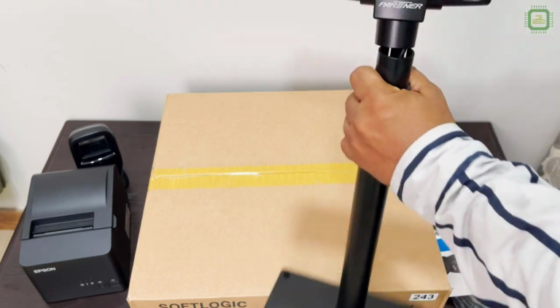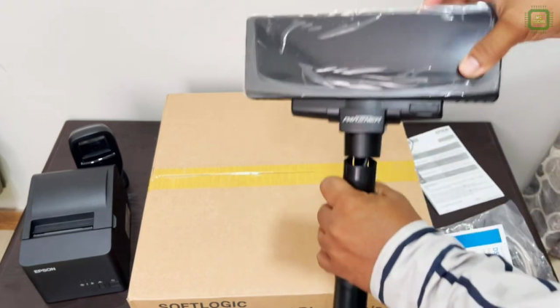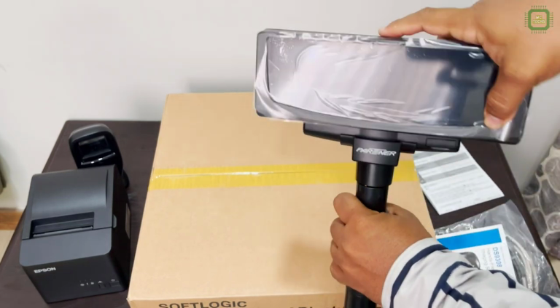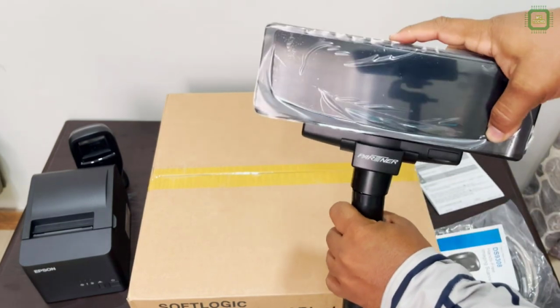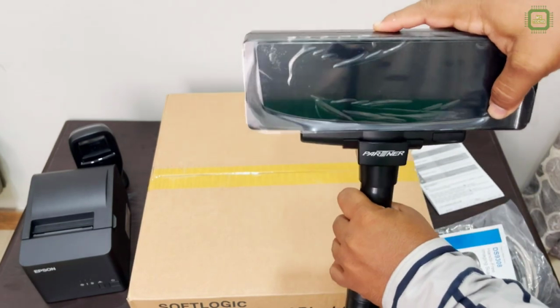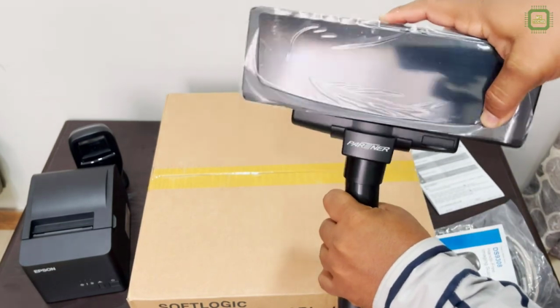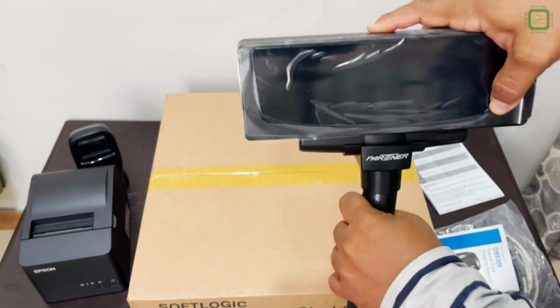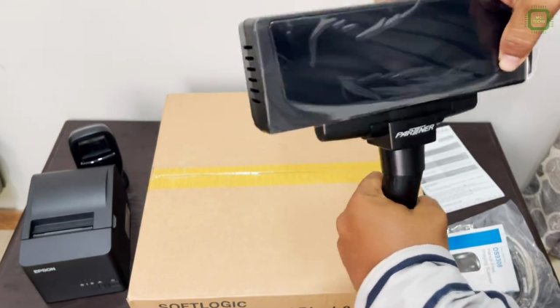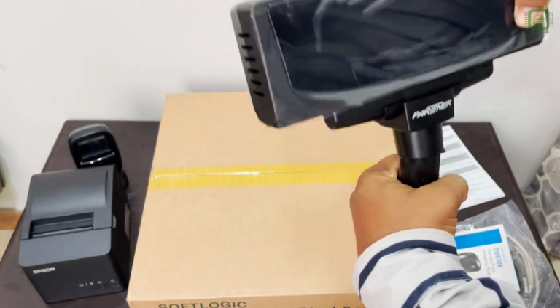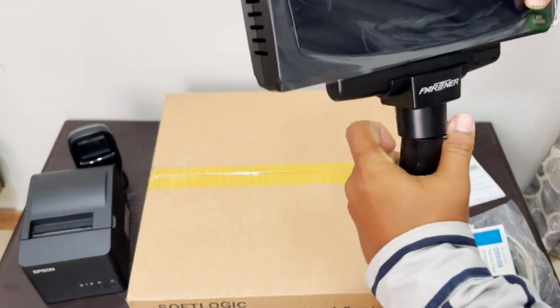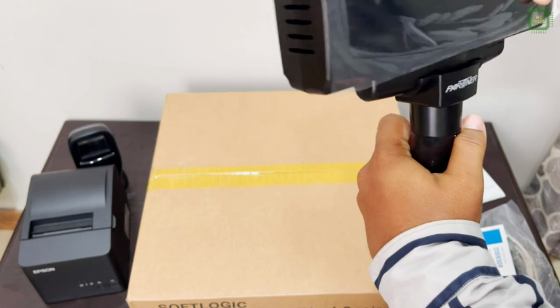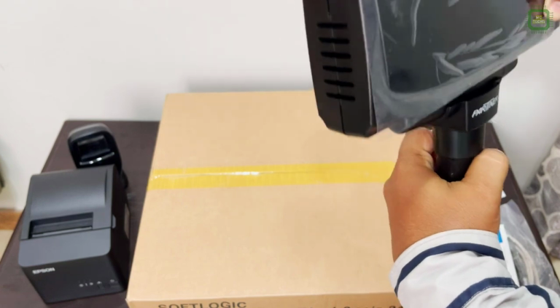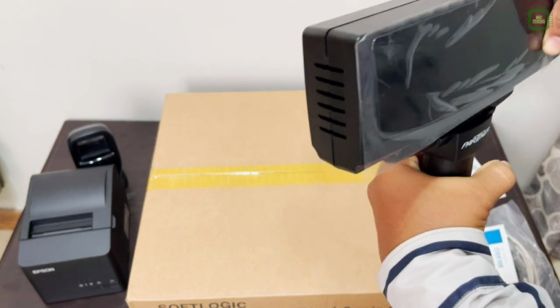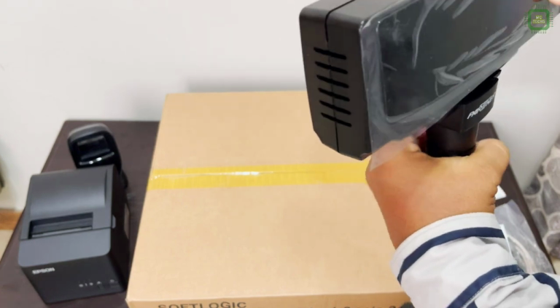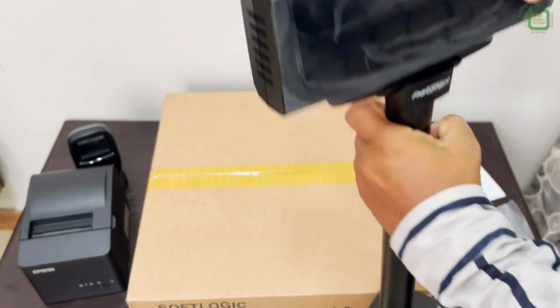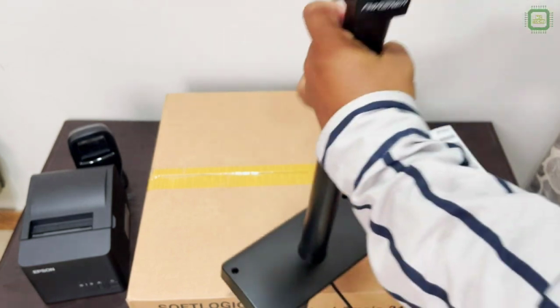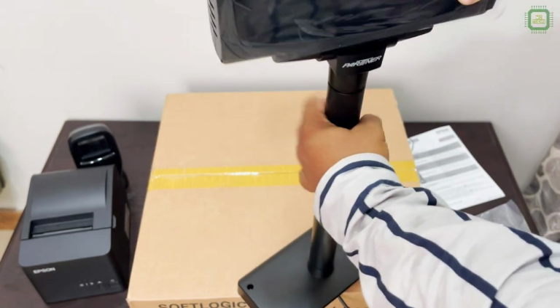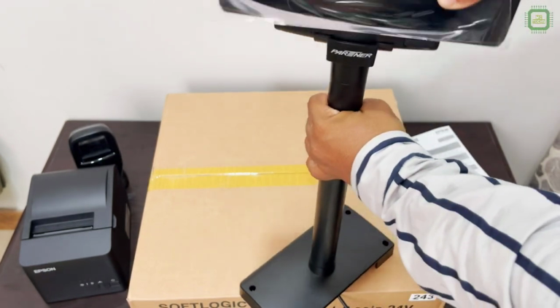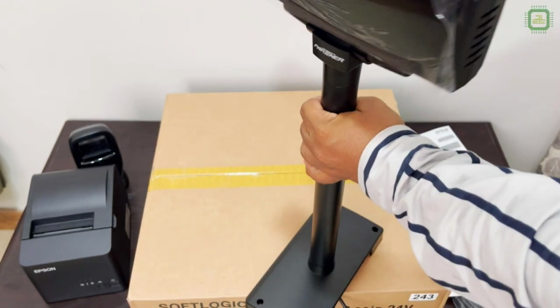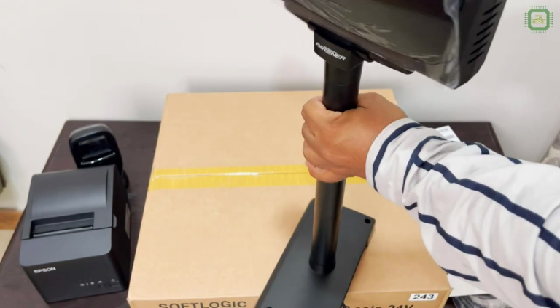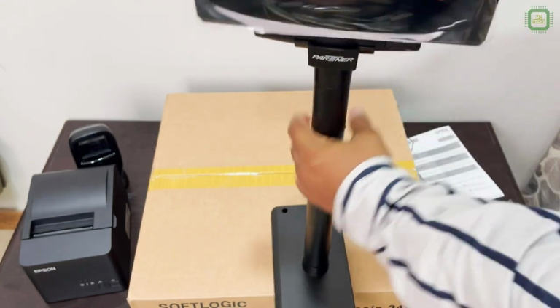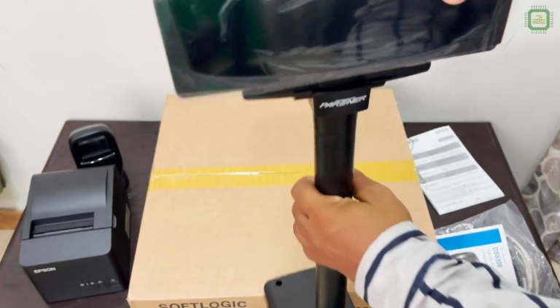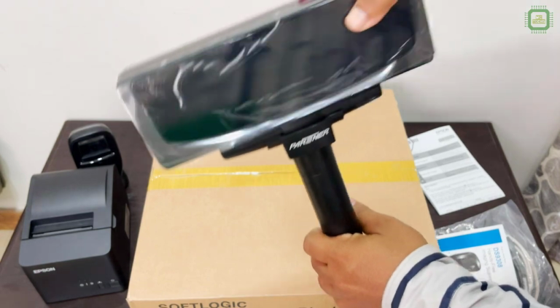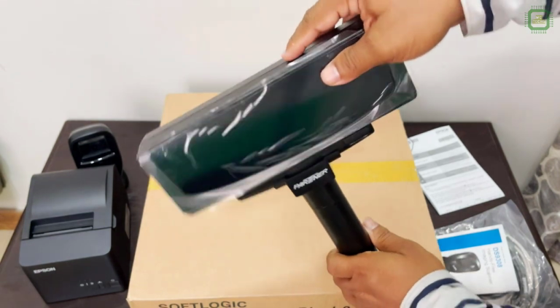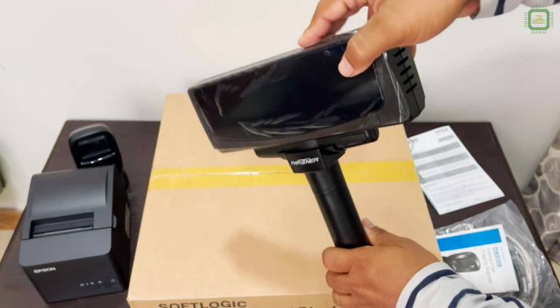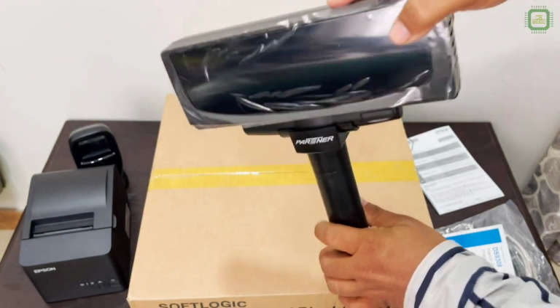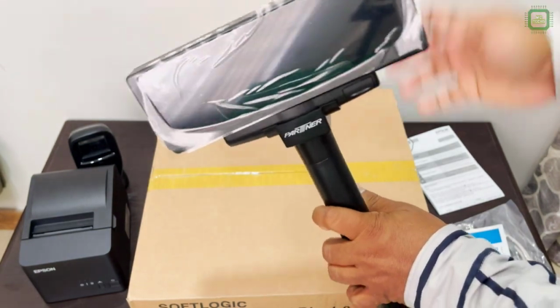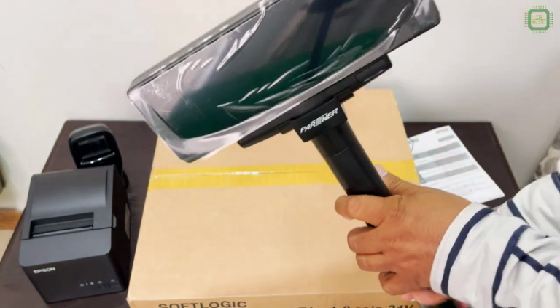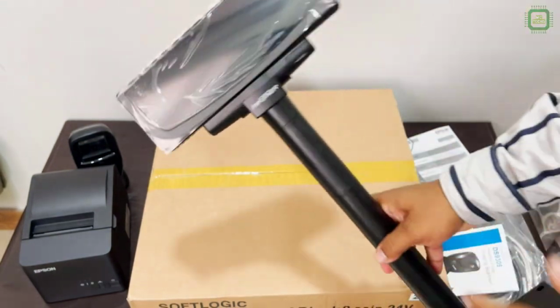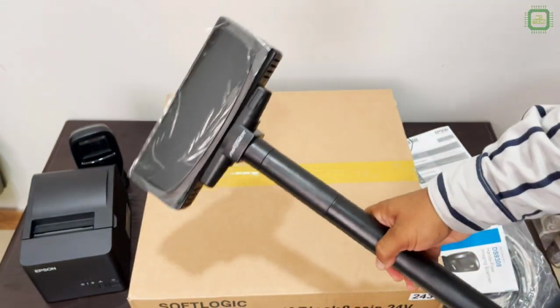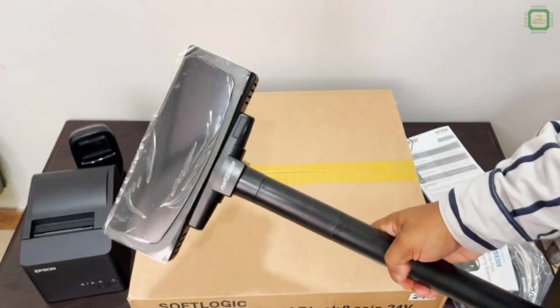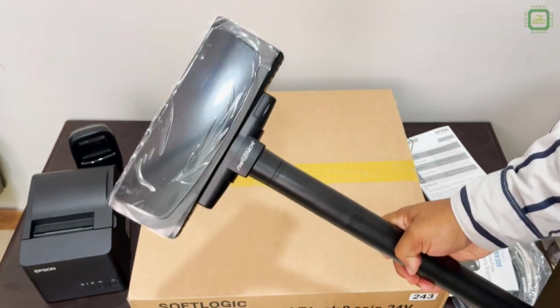Here we have to fix the stand with this customer display unit. Carefully push this button and press — yes, got it. Here we can rotate it and you can turn it to both sides.